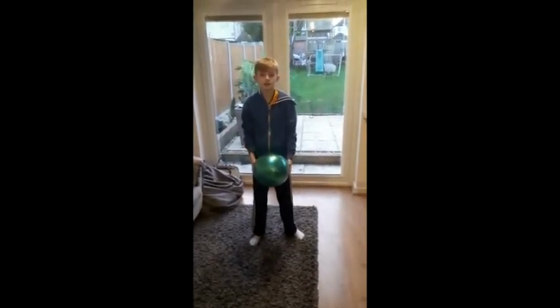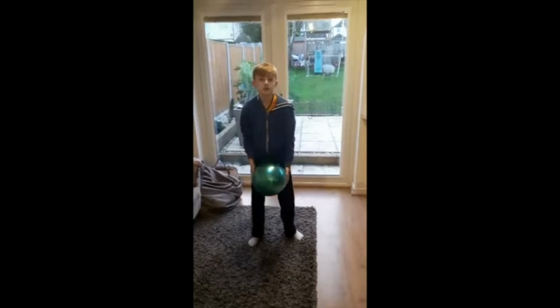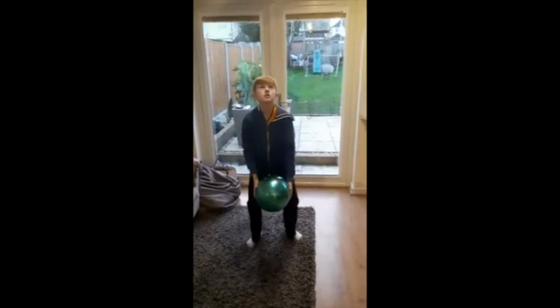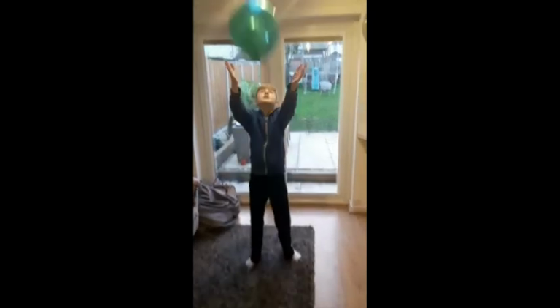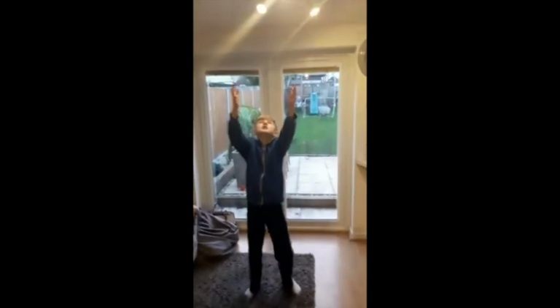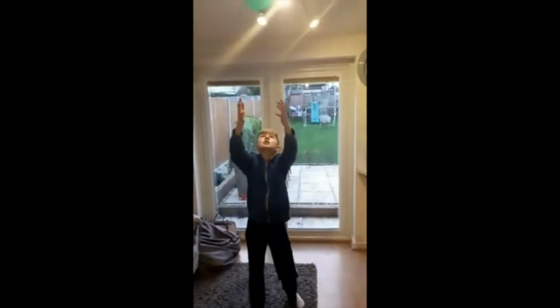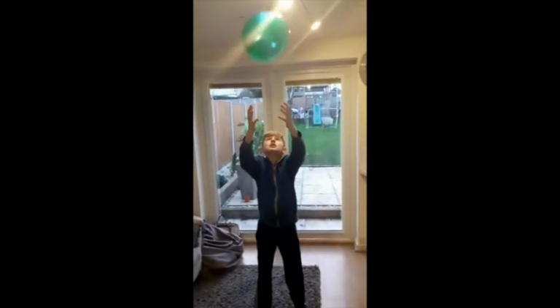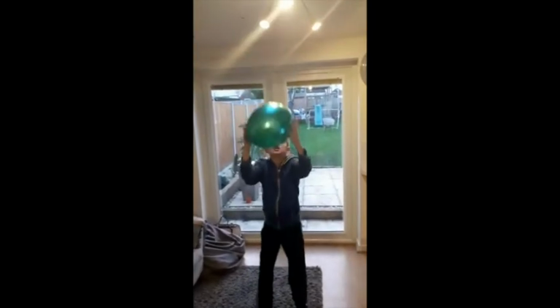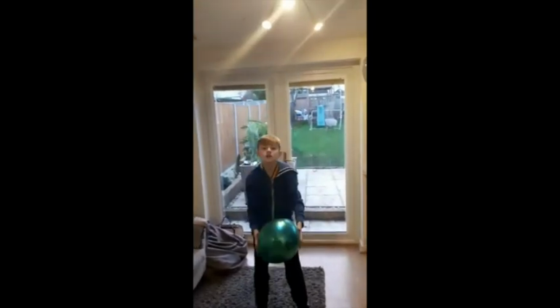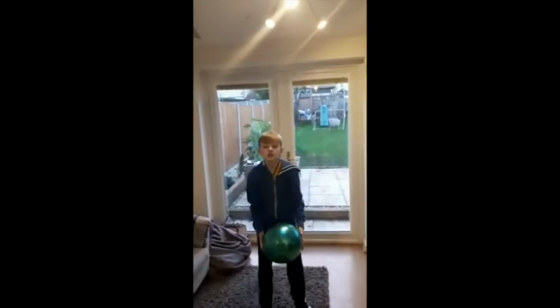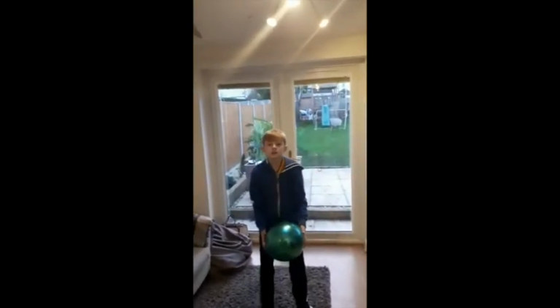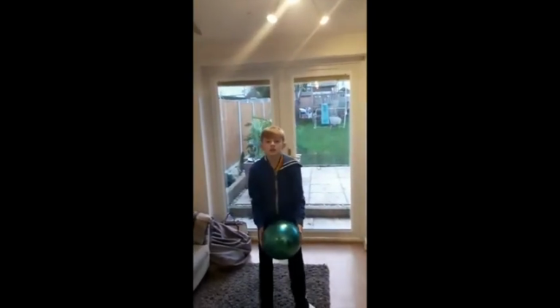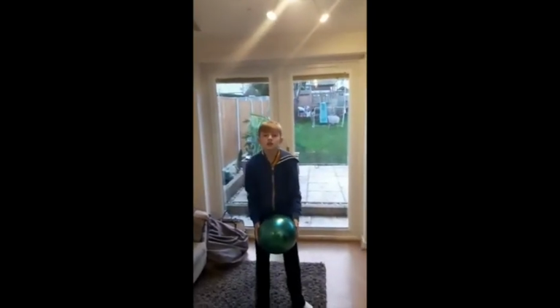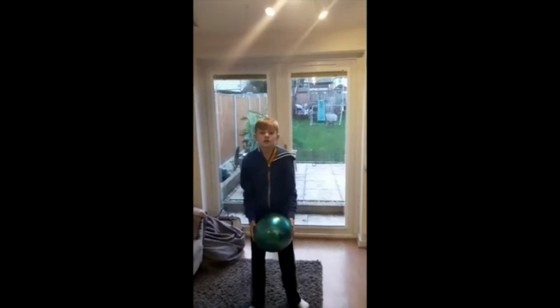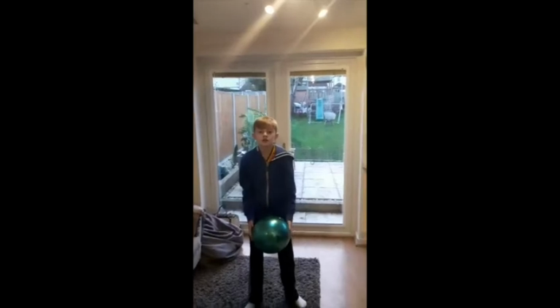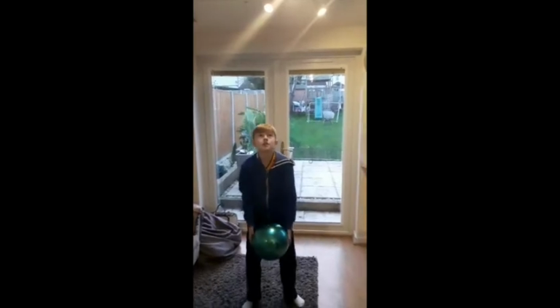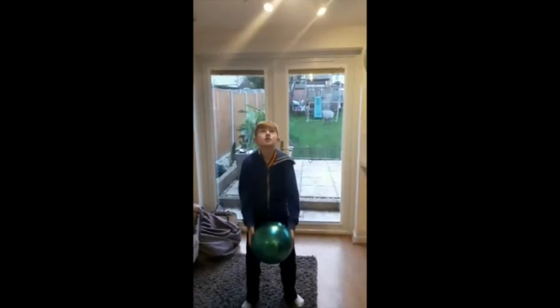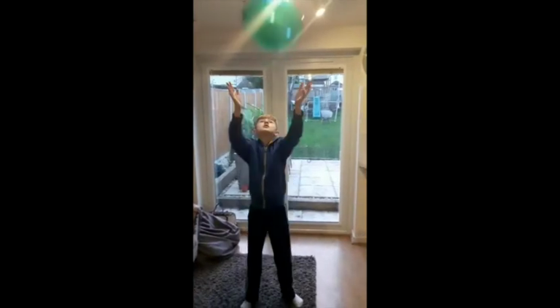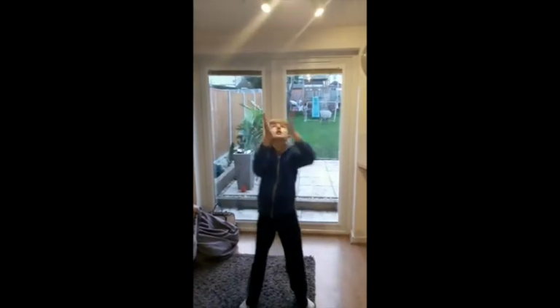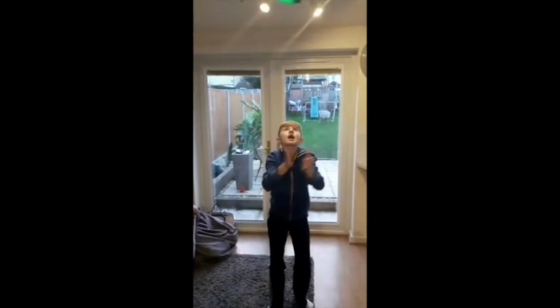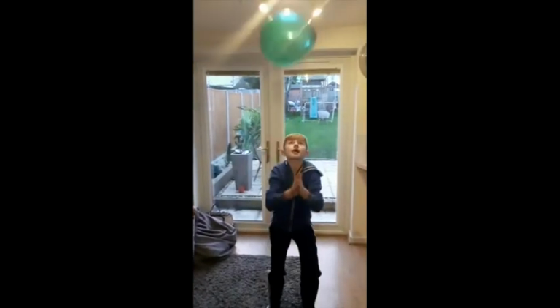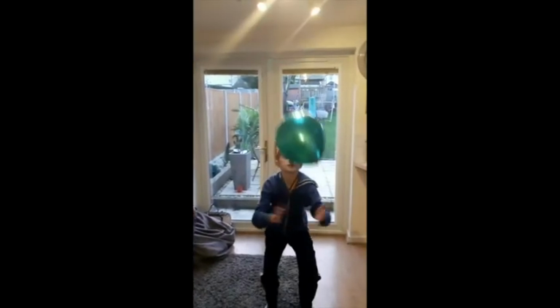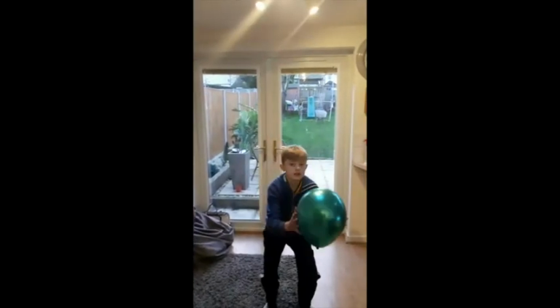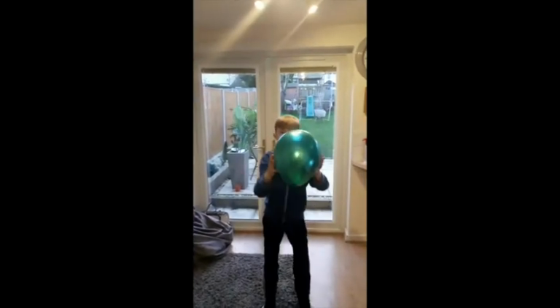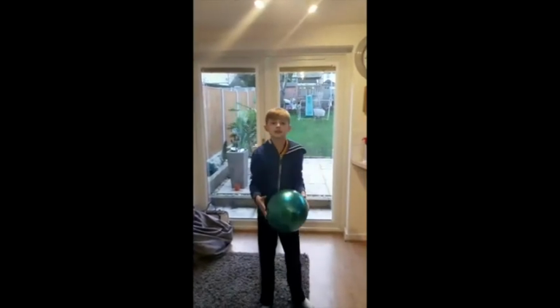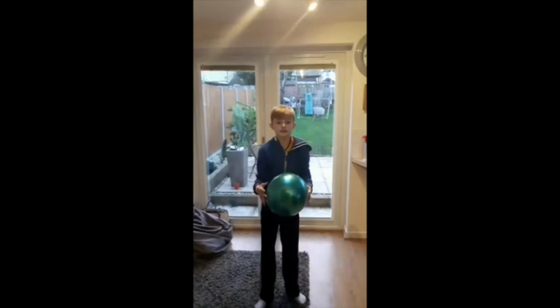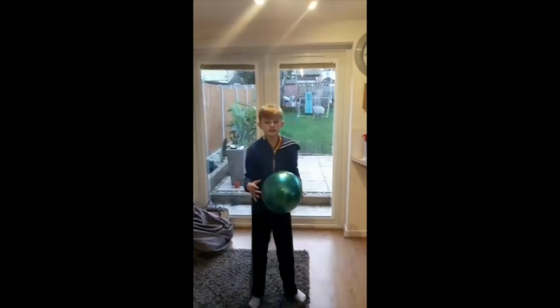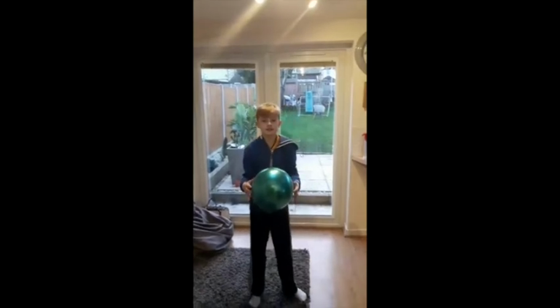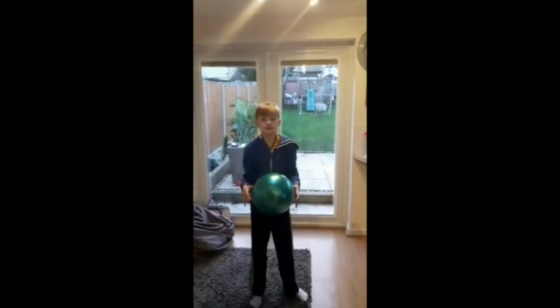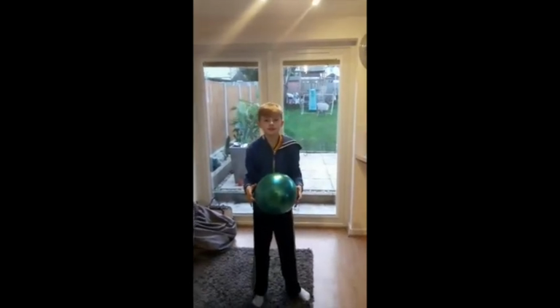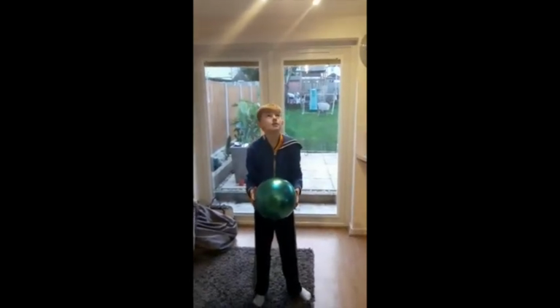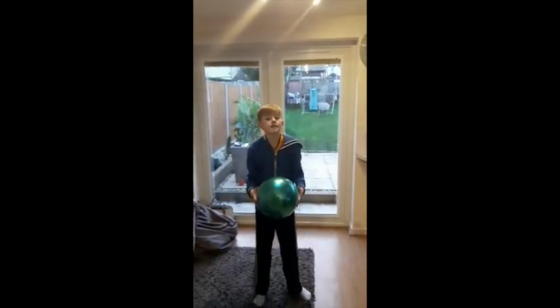So throw it up high — how many catches can you do? Claps, I should have said. Sorry Ben, you do that again for me — and clap, clap, clap, clap. Superb, well done! How many claps can you get in? Throw it up as high as you can.